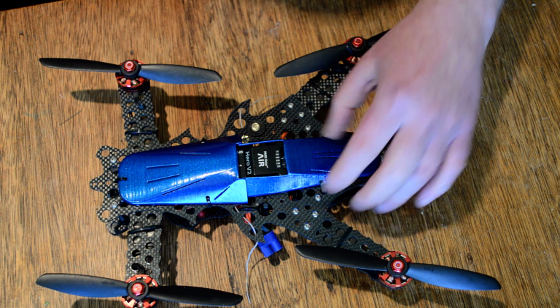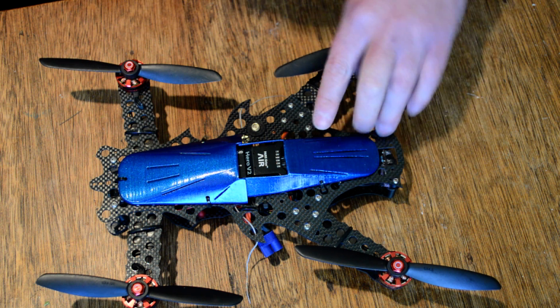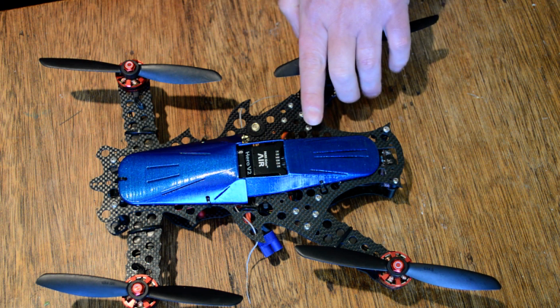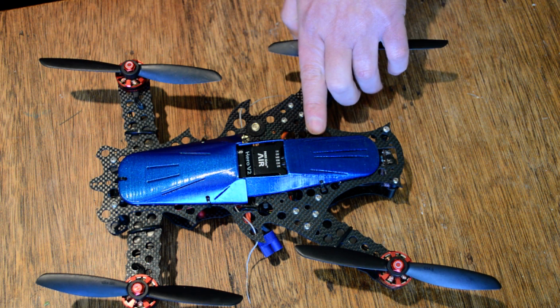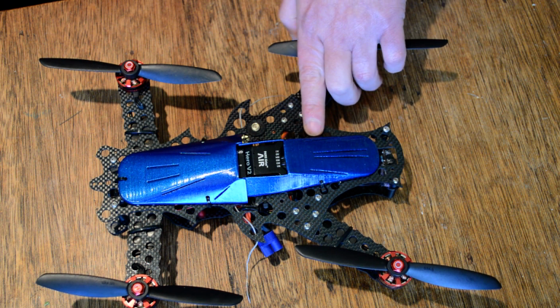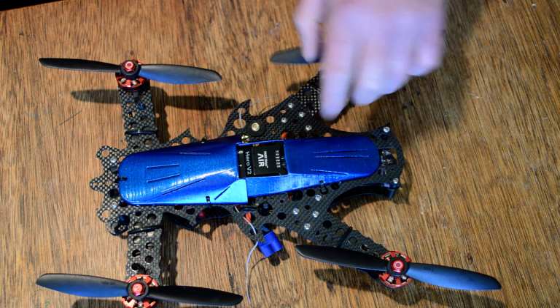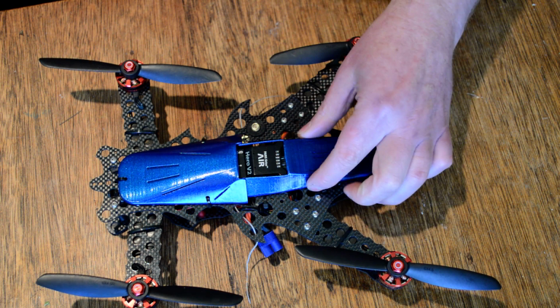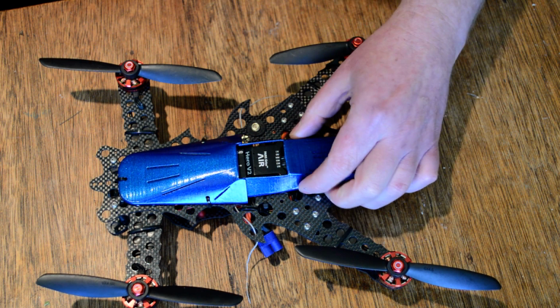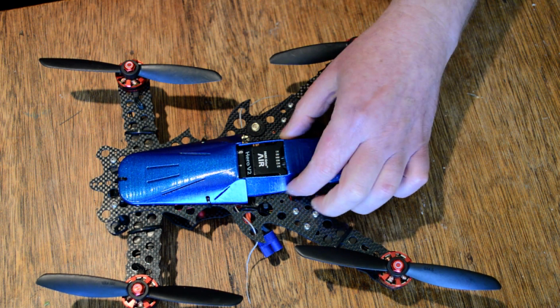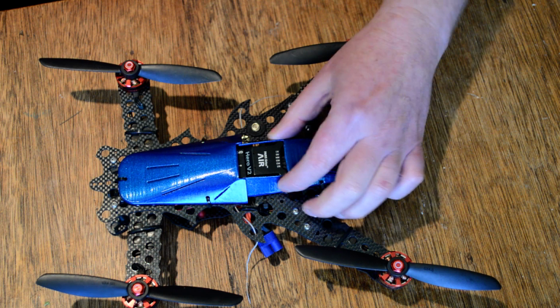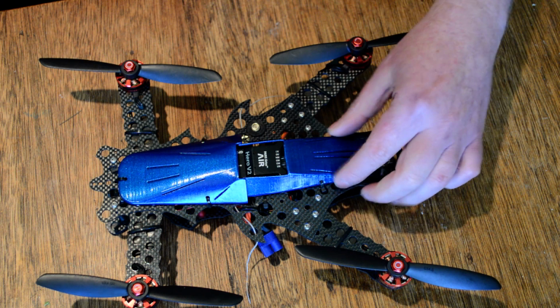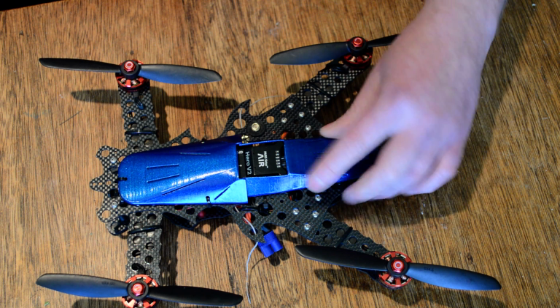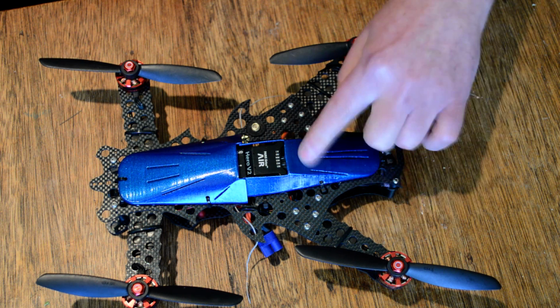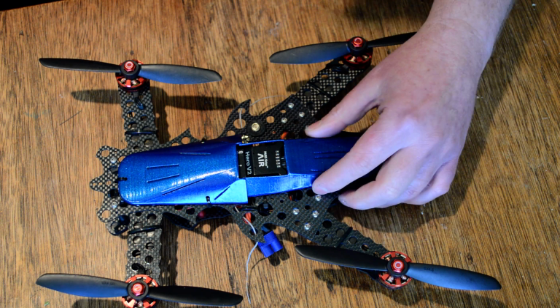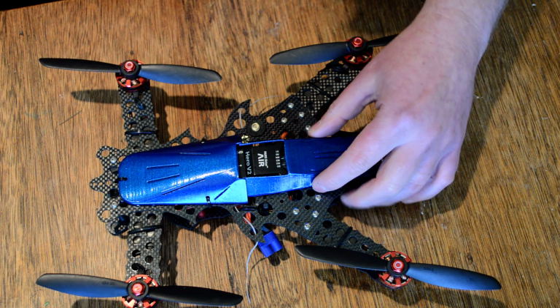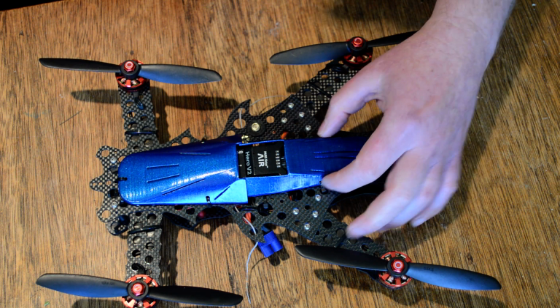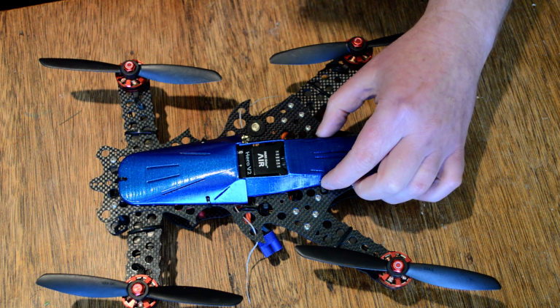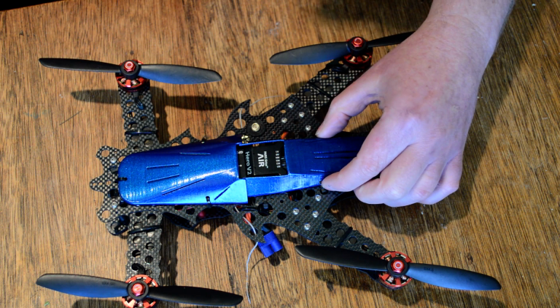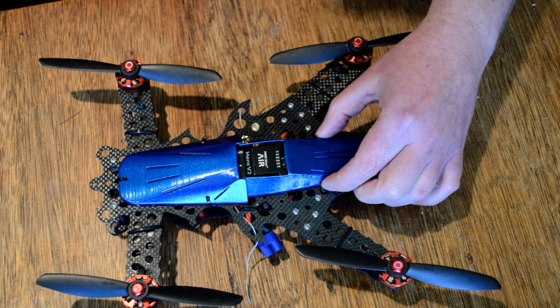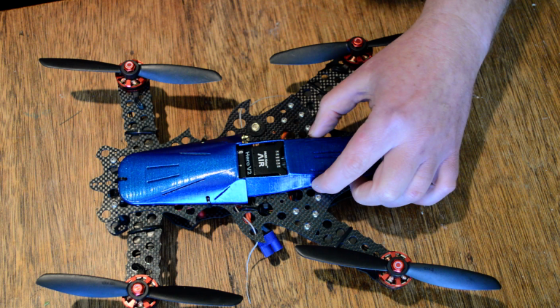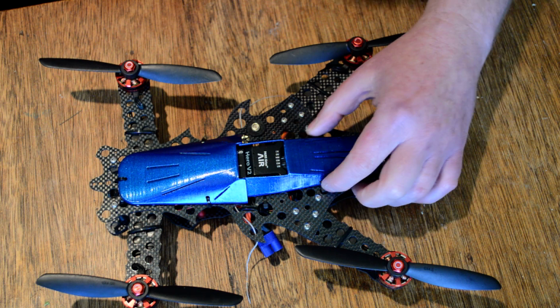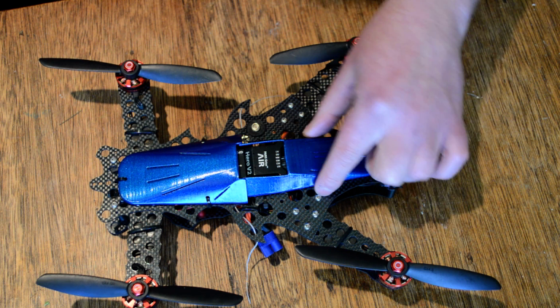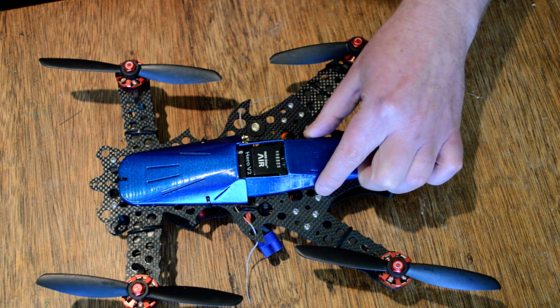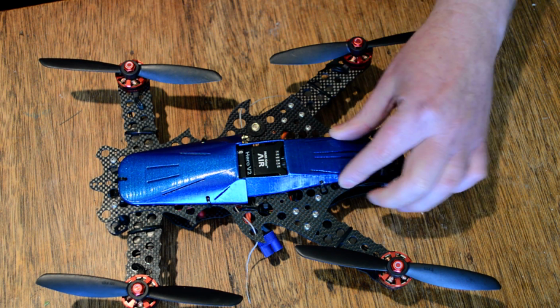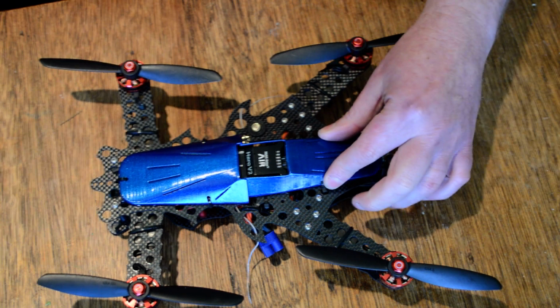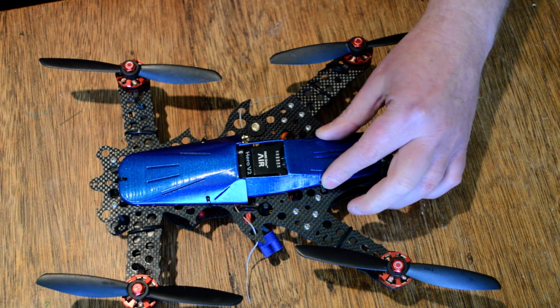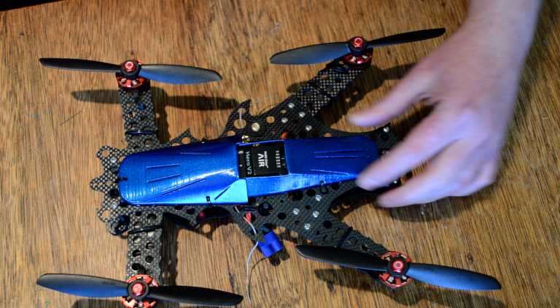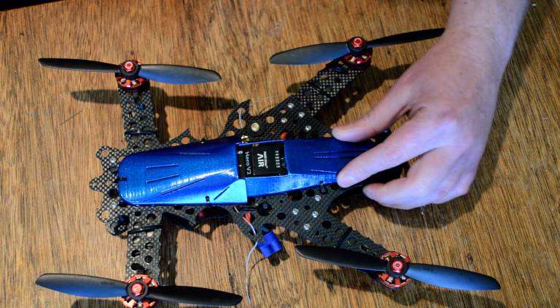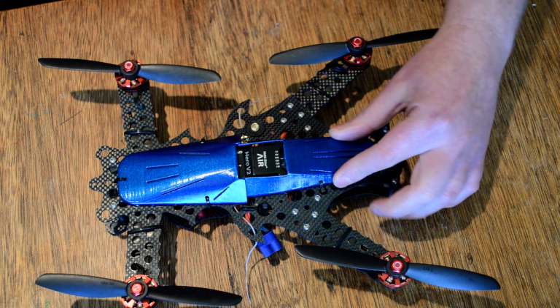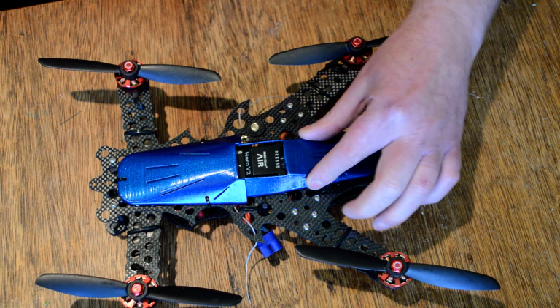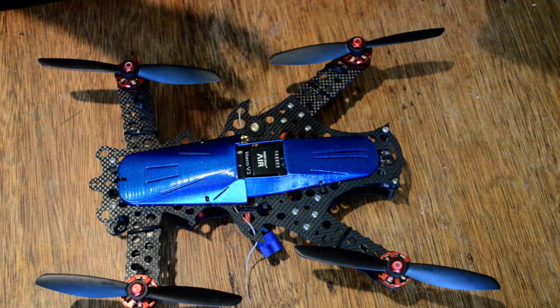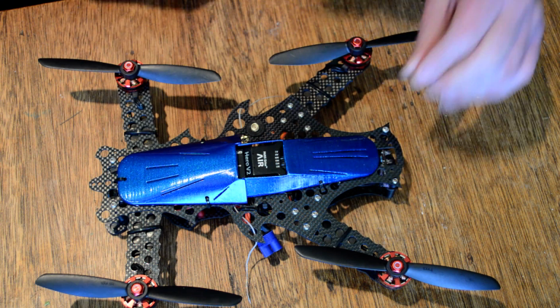So I've just drilled very carefully — it is very thin and it is a bit delicate, this material — just drilled two holes, very gently, 3mm holes, and popped a couple of cable ties. That holds it nicely in place. It does have a little bit of movement to it, but don't worry about that.